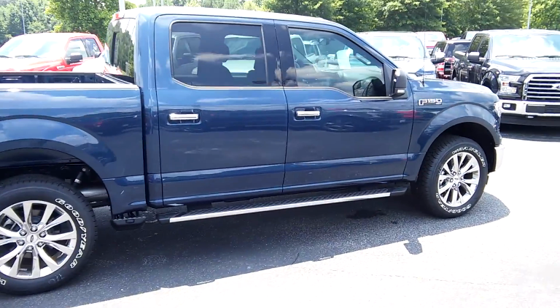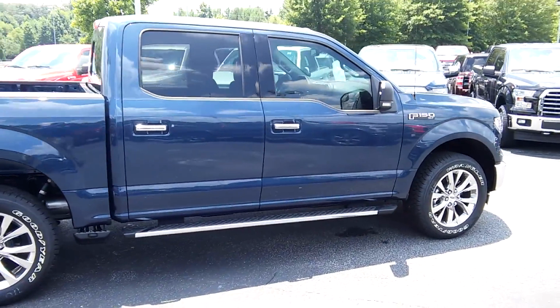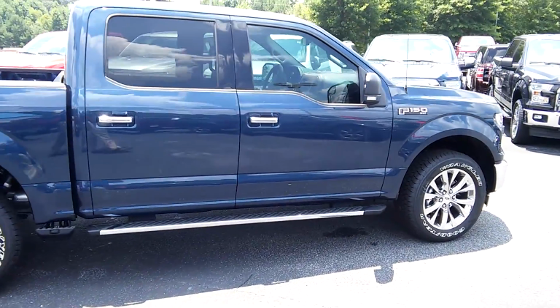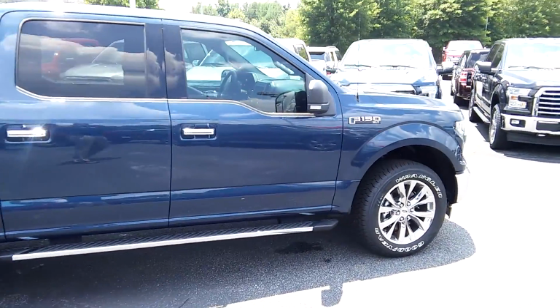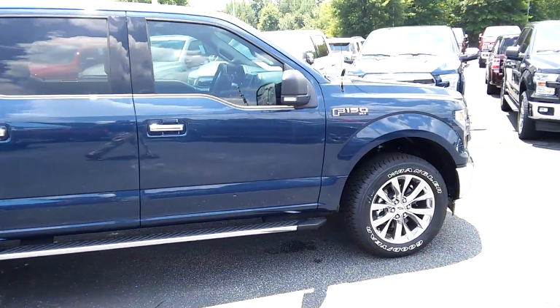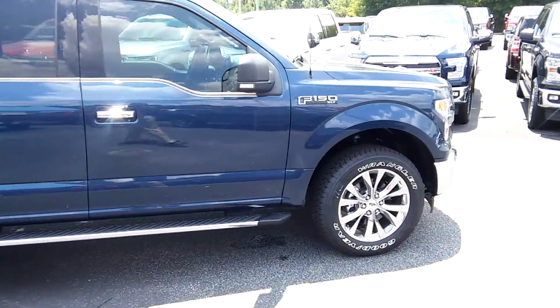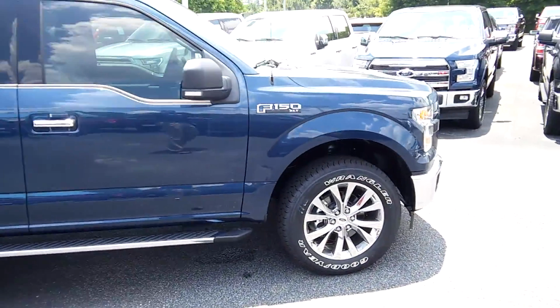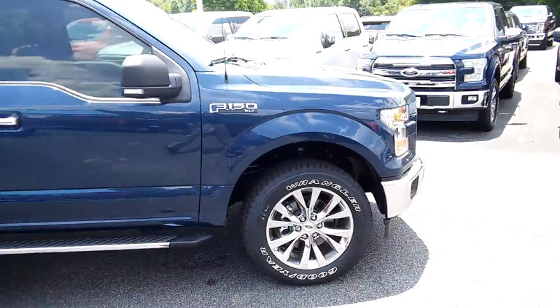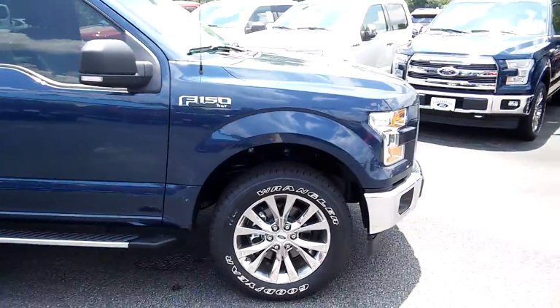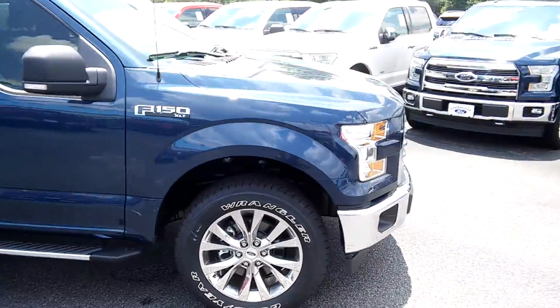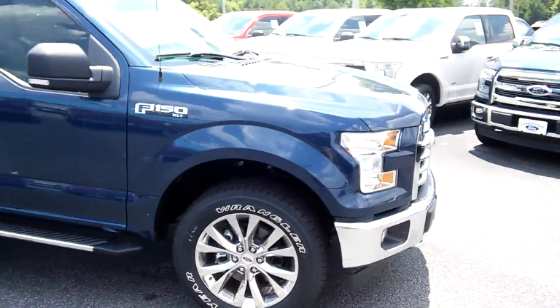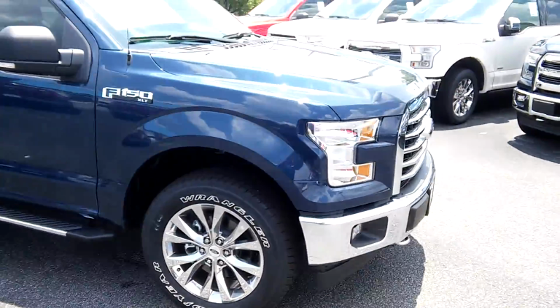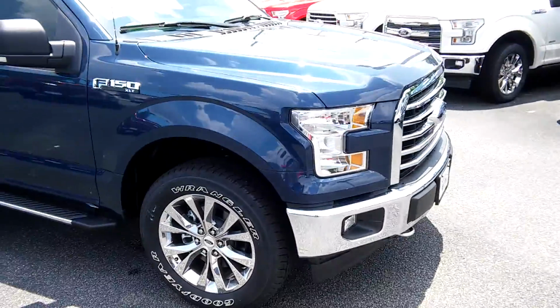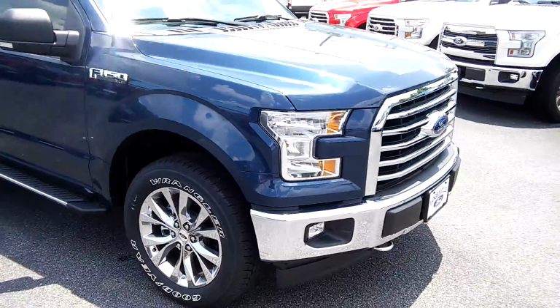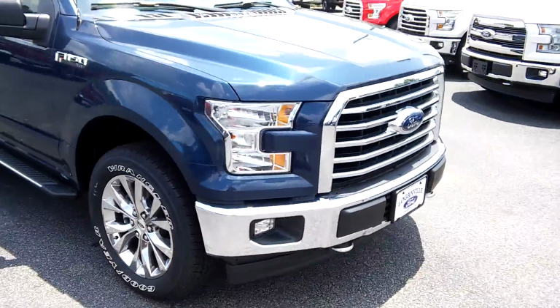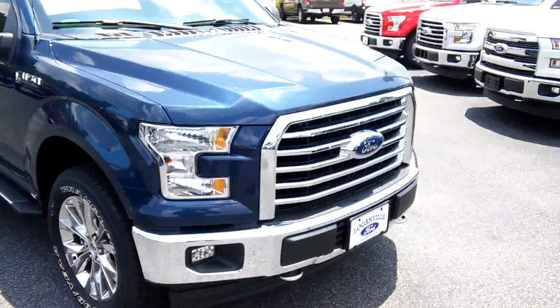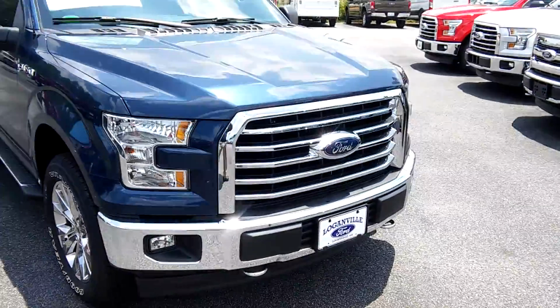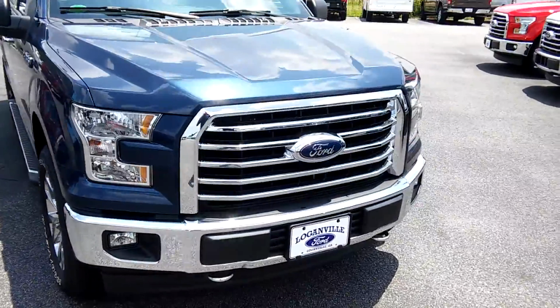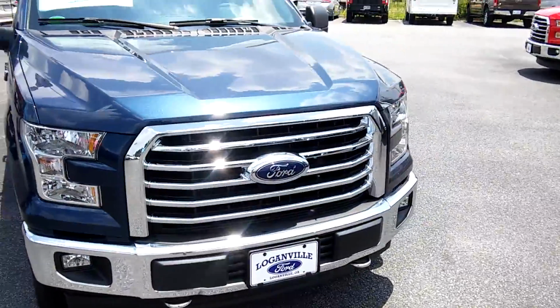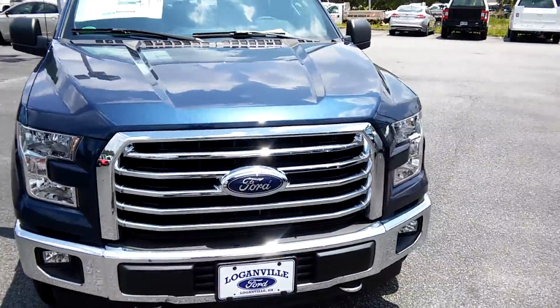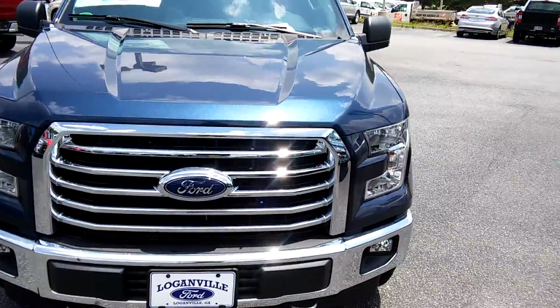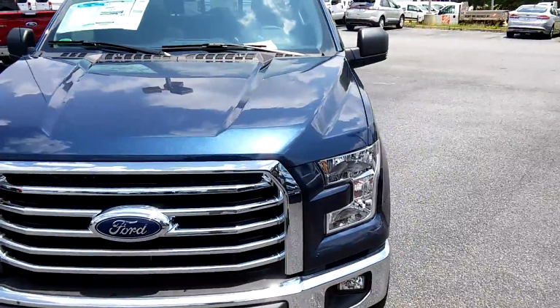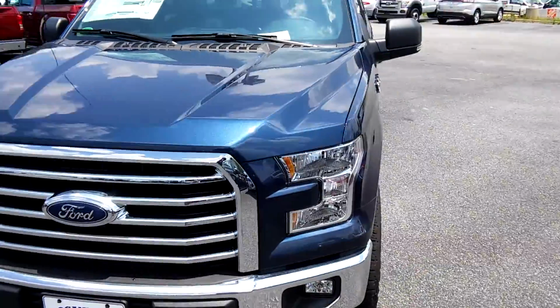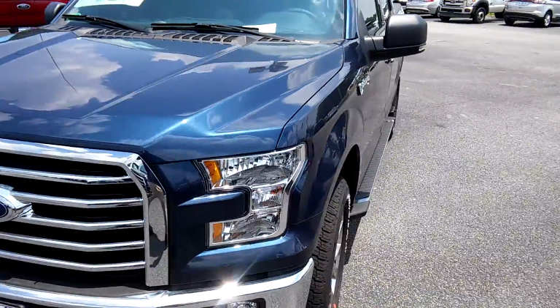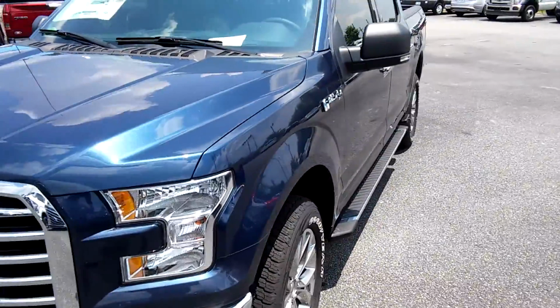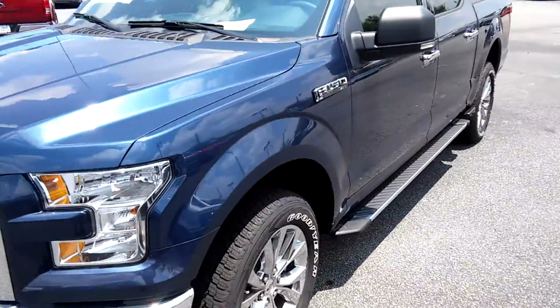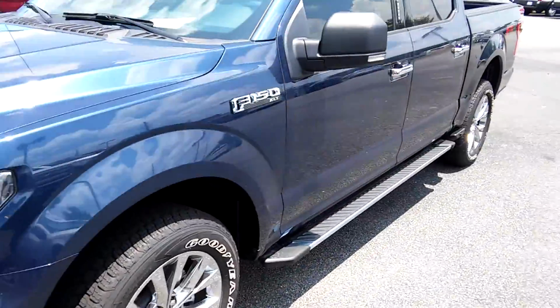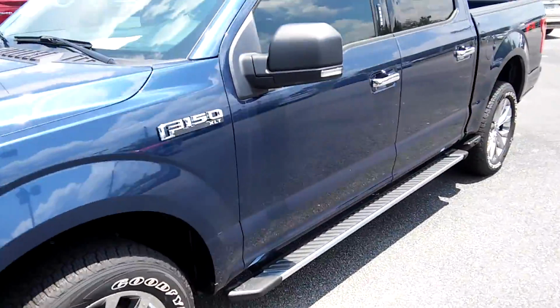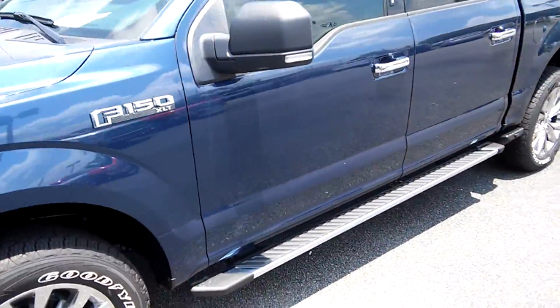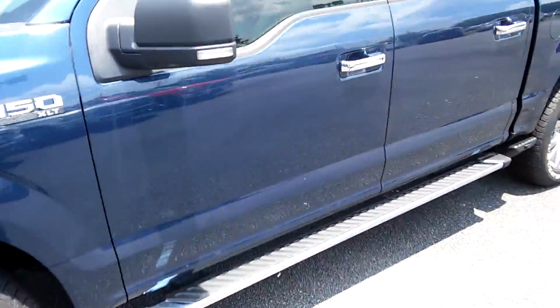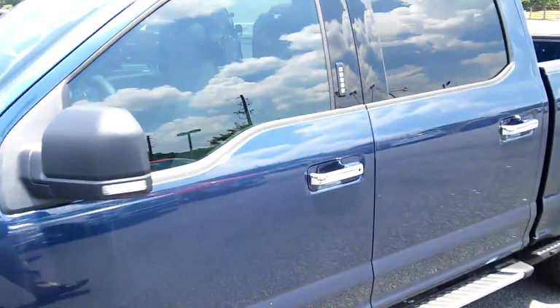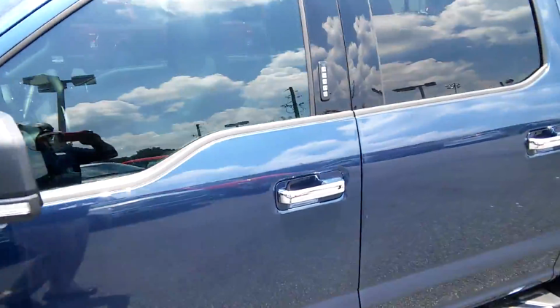As you can see, it's got chrome runner boards, 20-inch chrome rims, chrome bumper and grill, and has a 5.0 liter V8 engine, with keyless entry.